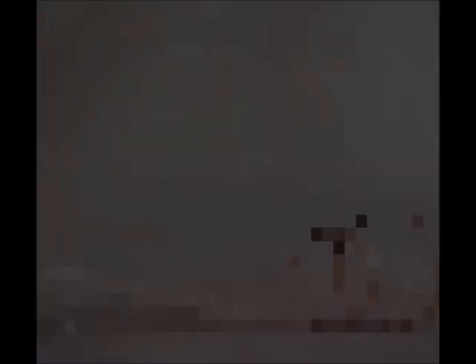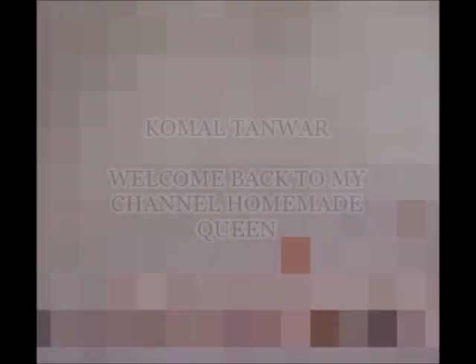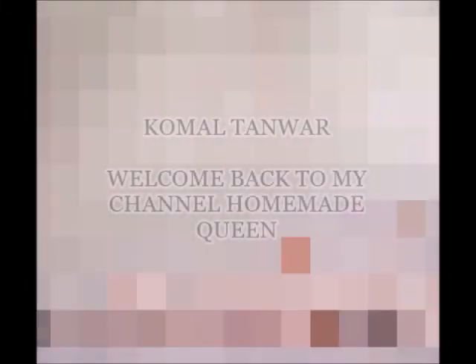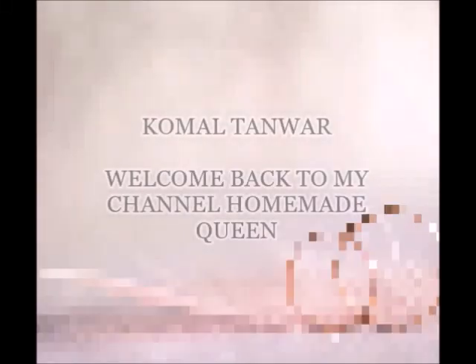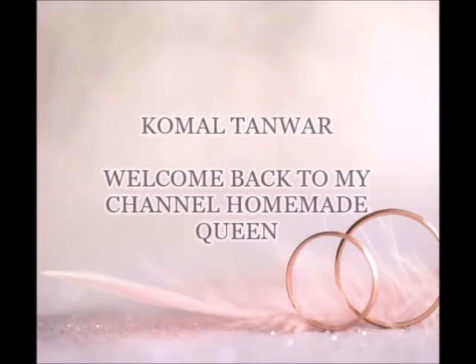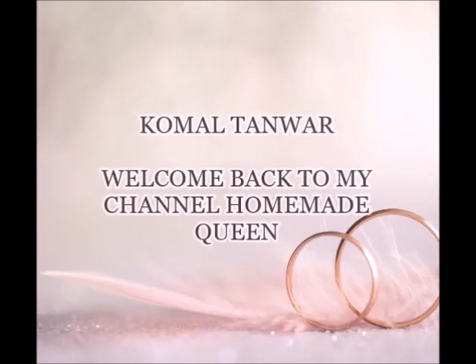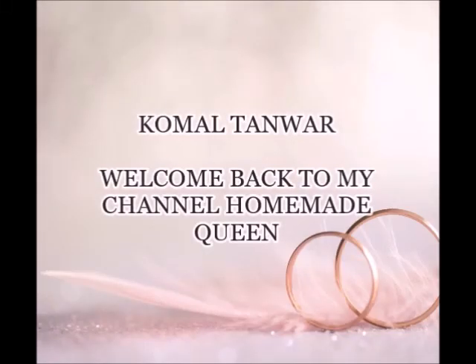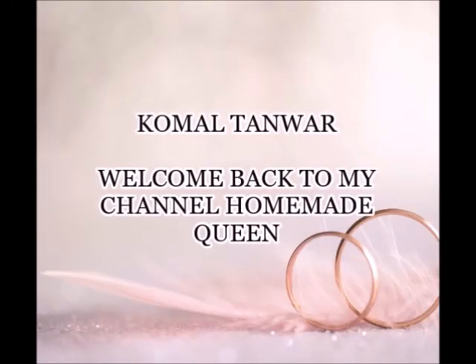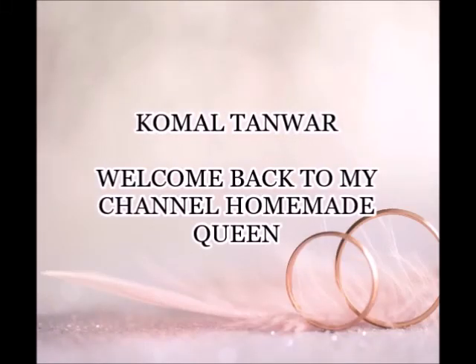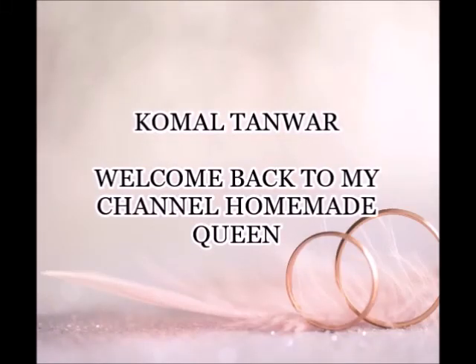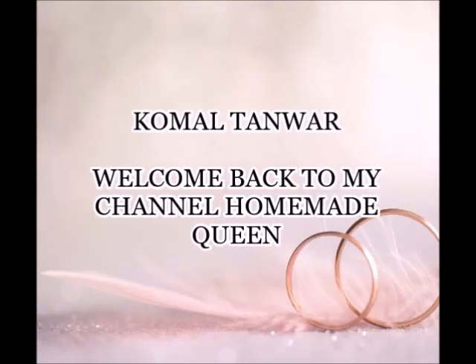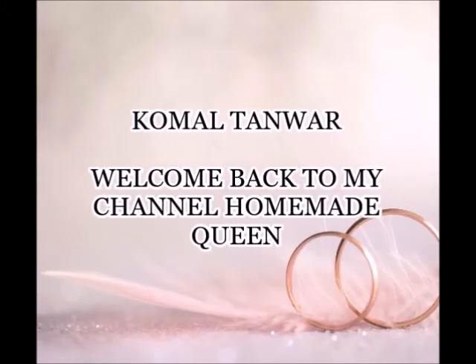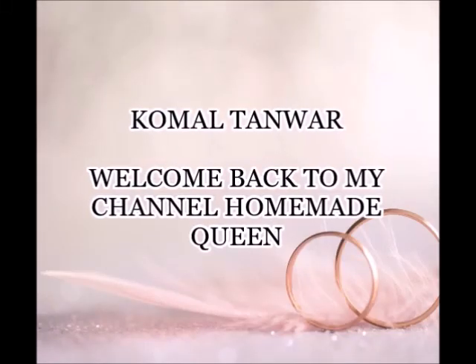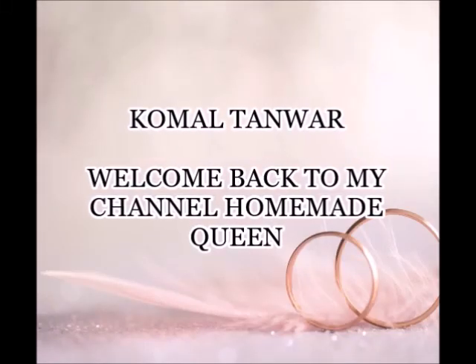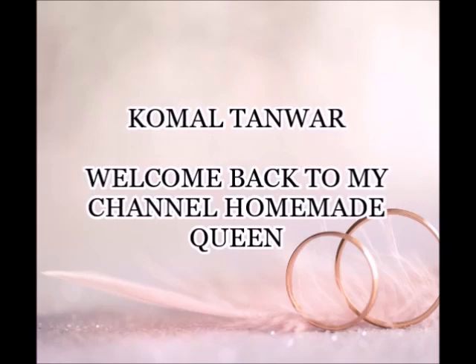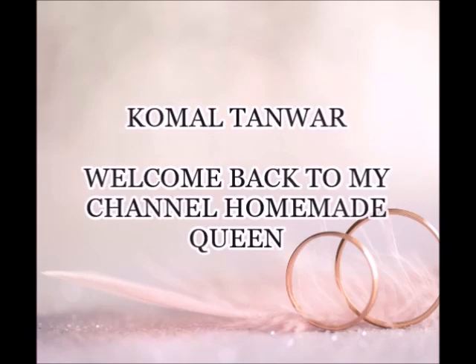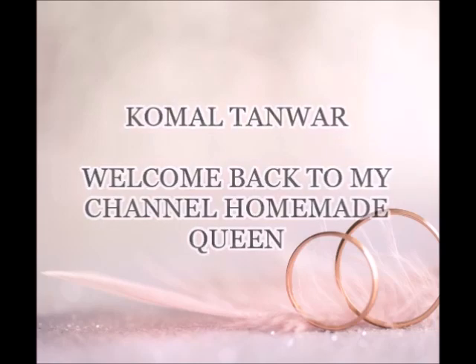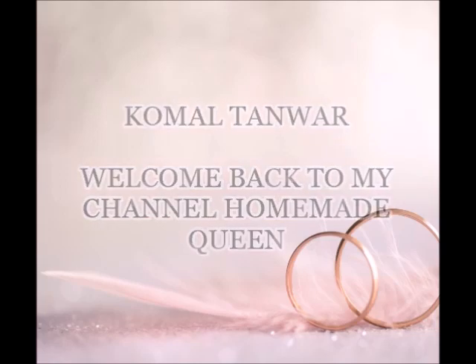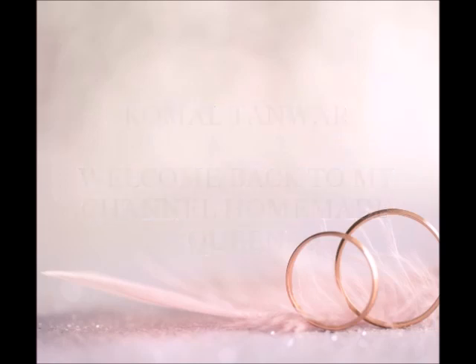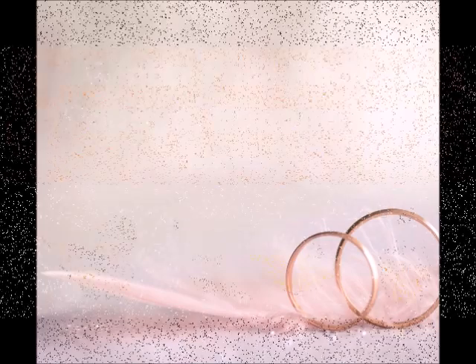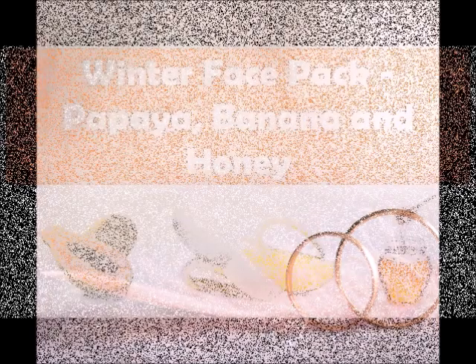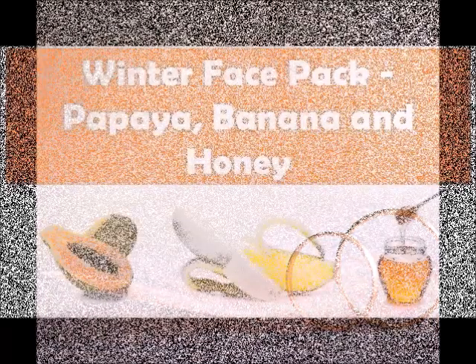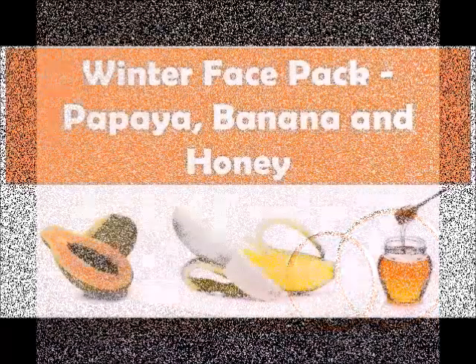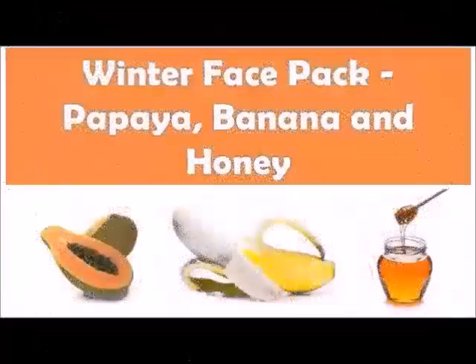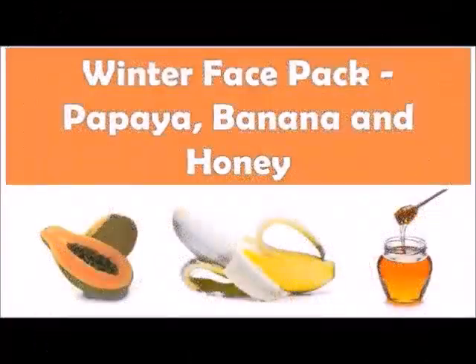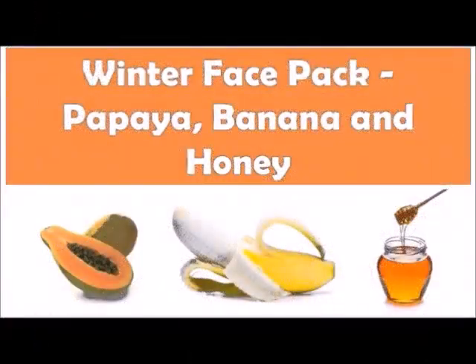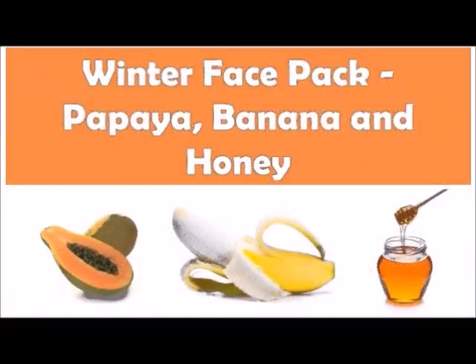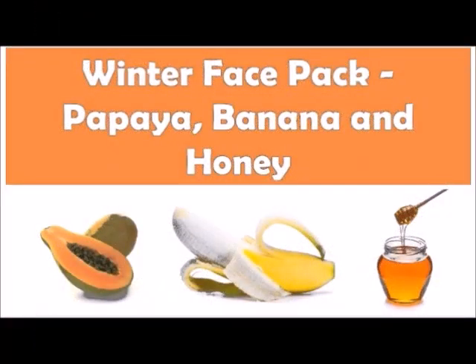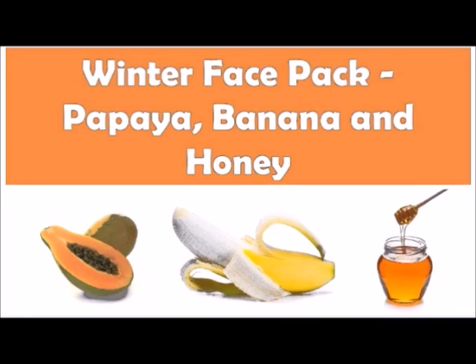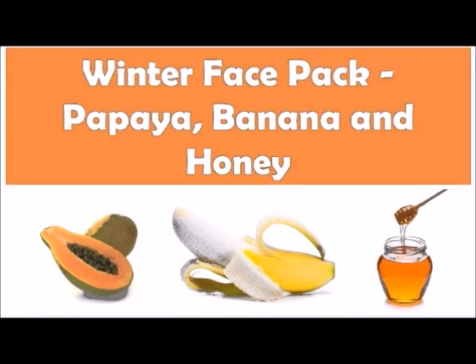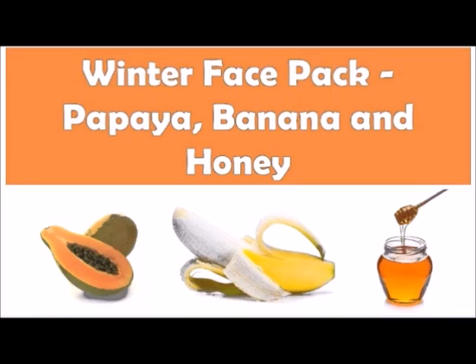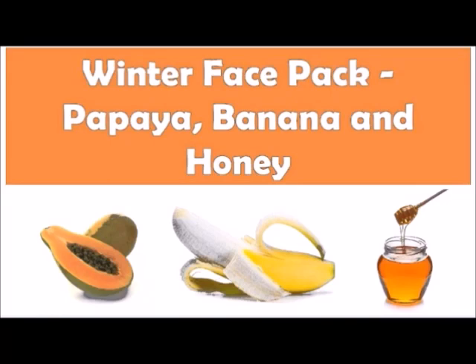Hi guys, welcome back to my channel Homemade Queen. Today I am going to share a face mask with you which will give healthy, glowing and spotless skin. This face mask is the best face mask for normal or dry skin.